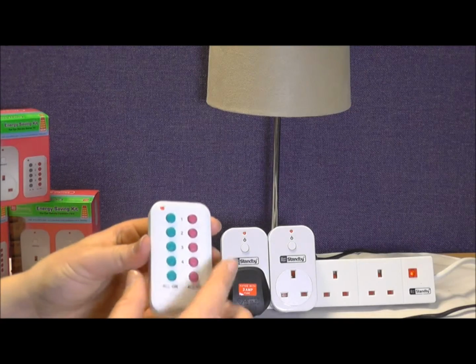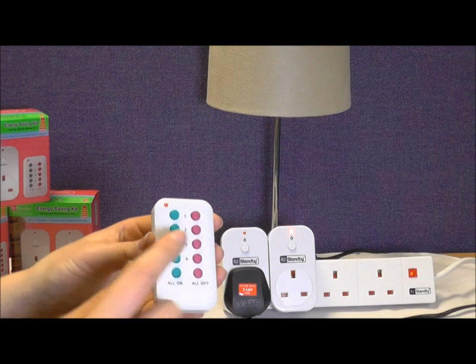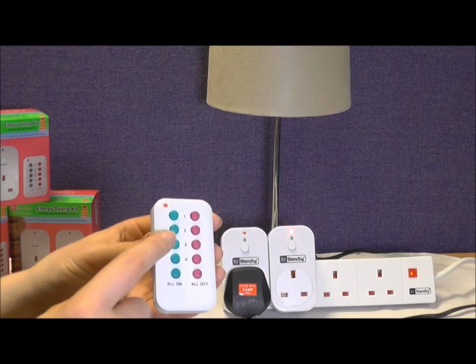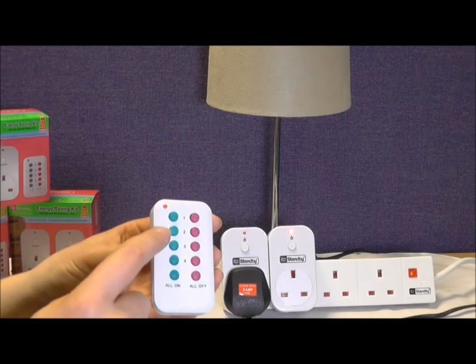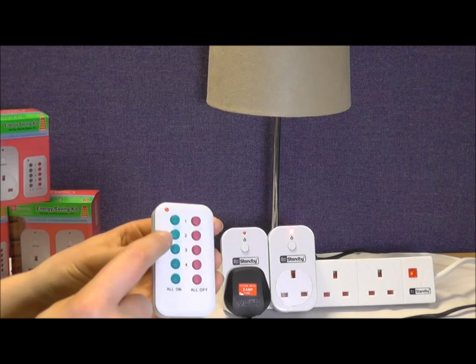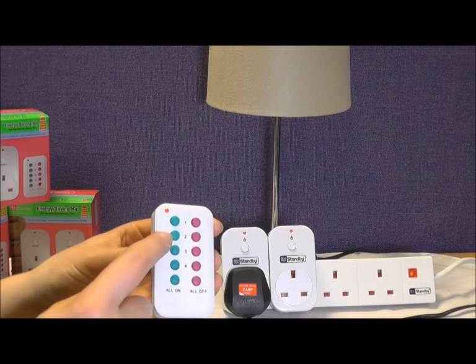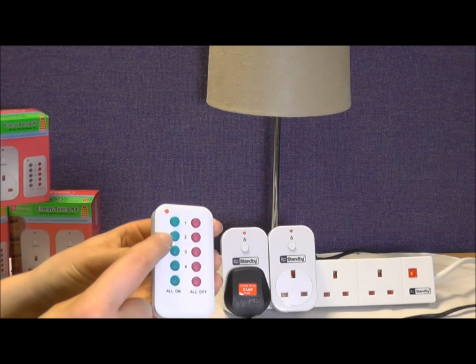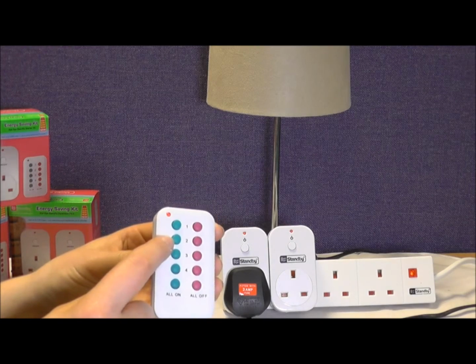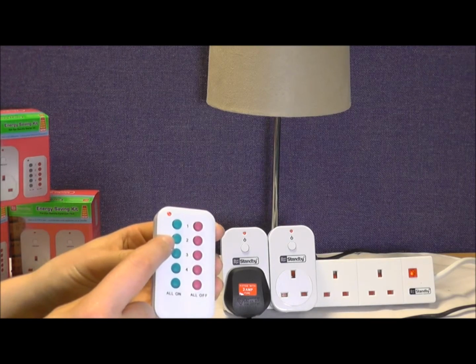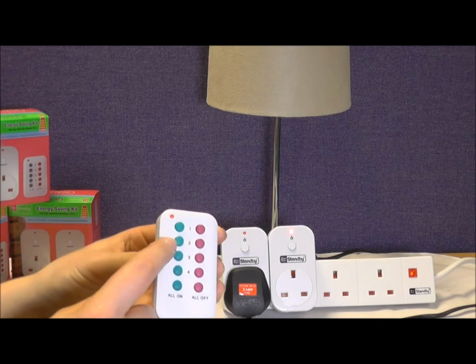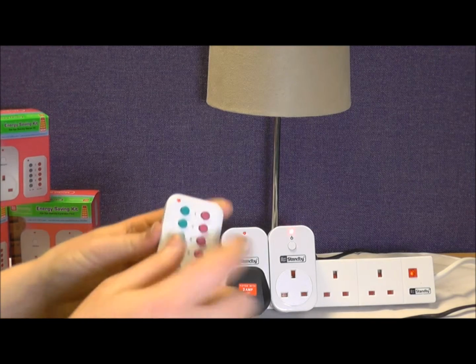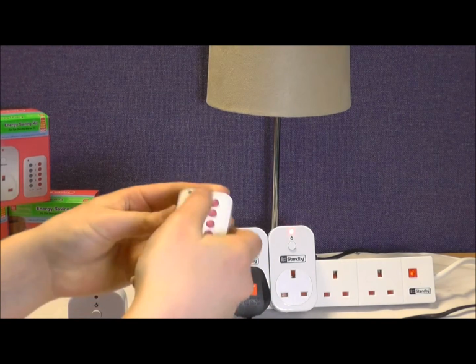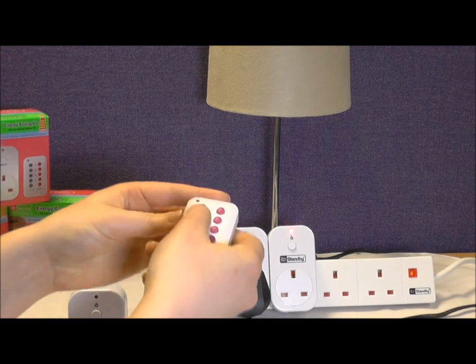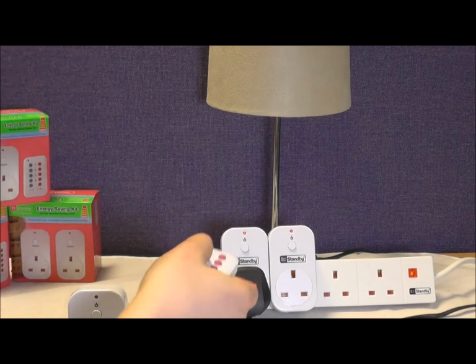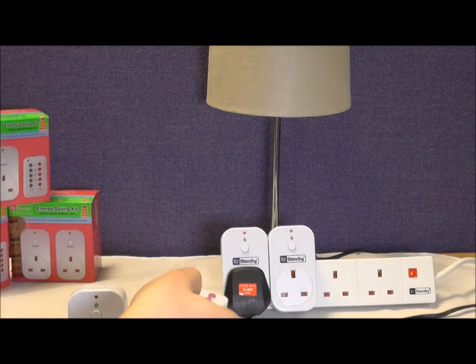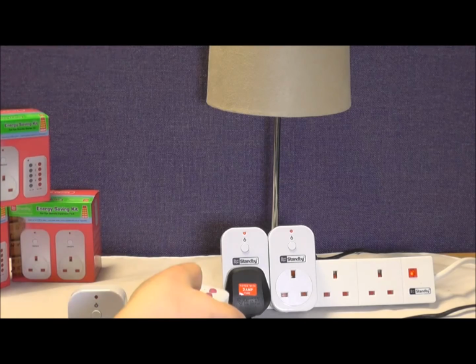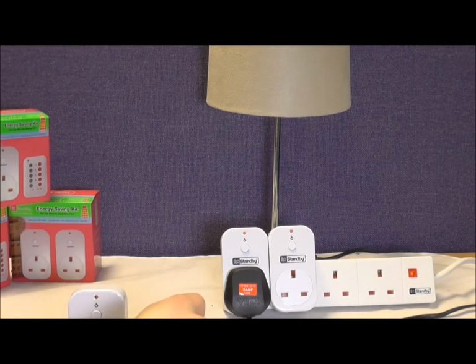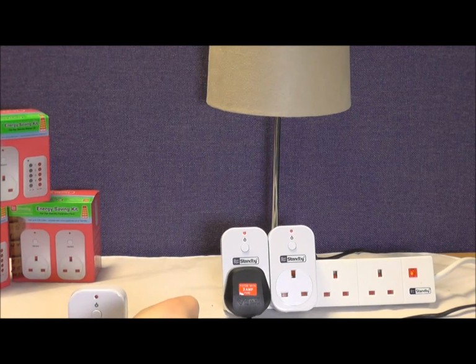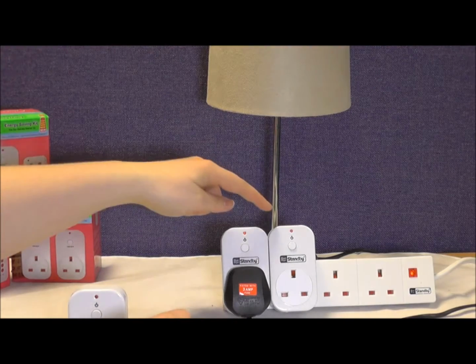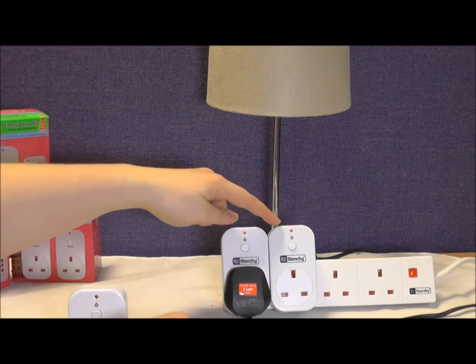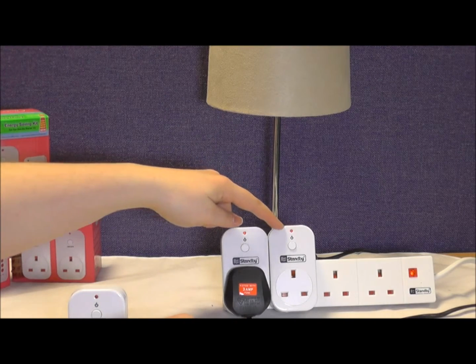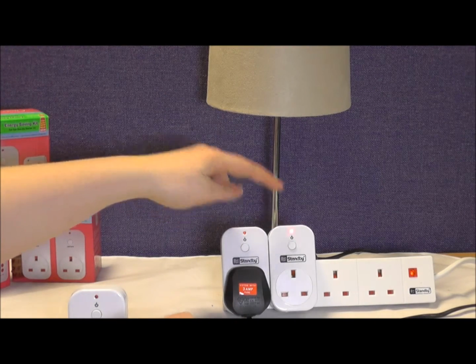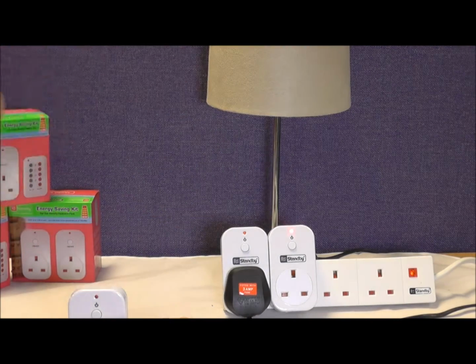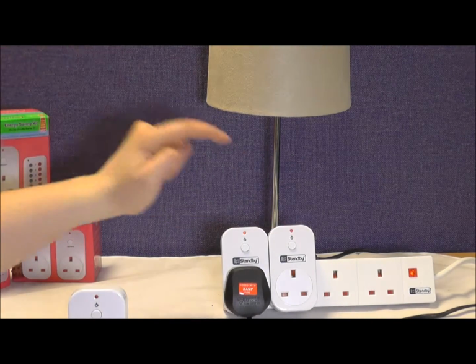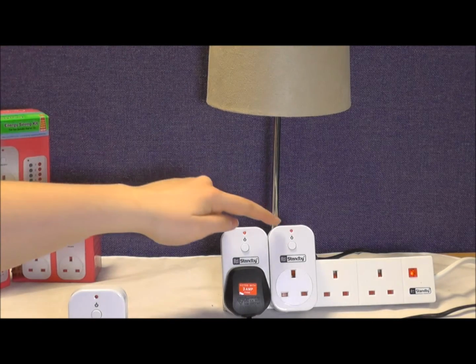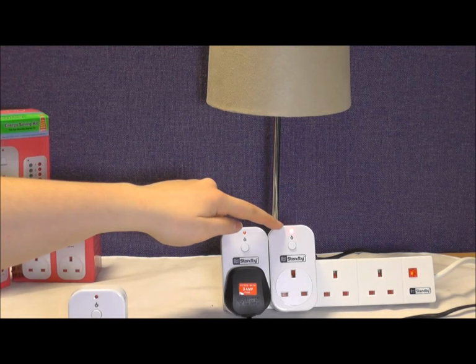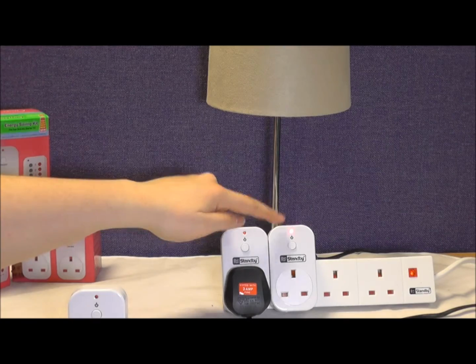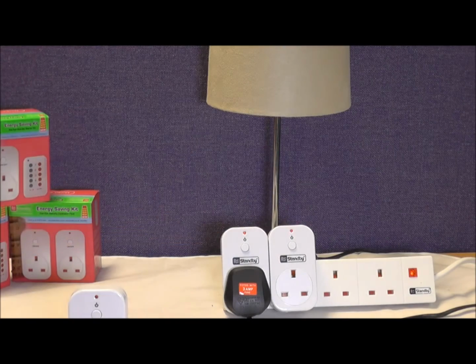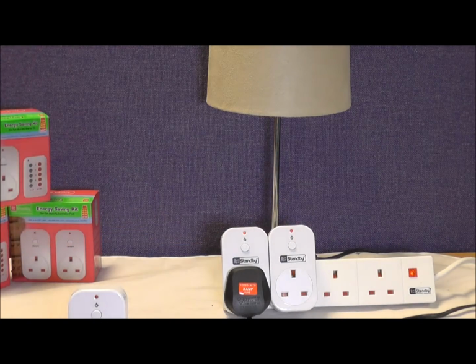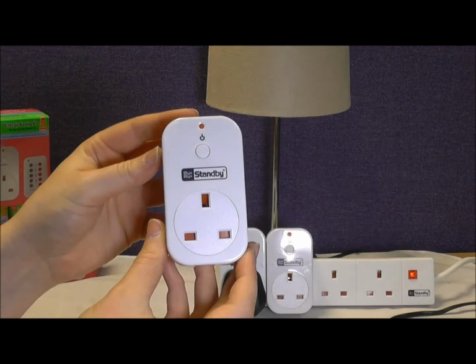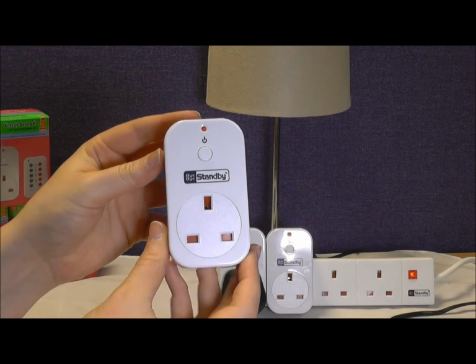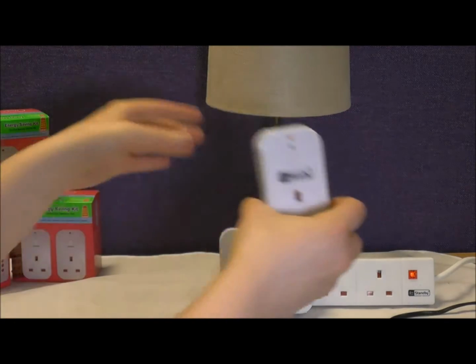Take your remote and choose the channel you want to use. Simply press and hold the green on button on row two until the LED on the socket plugged in flashes rapidly before returning to a slow flash. This has now been paired successfully.